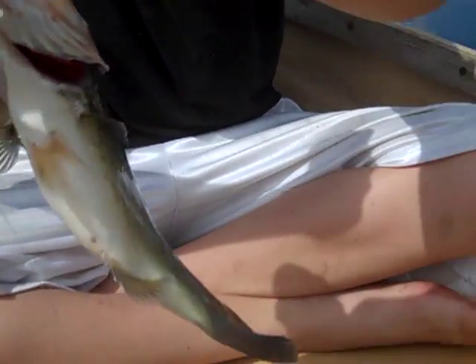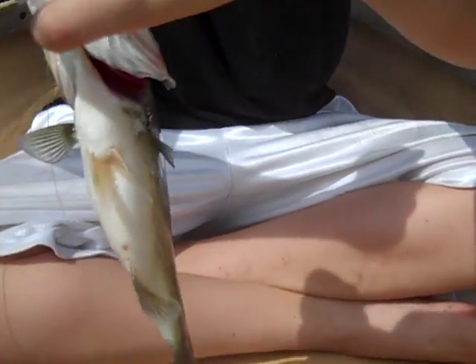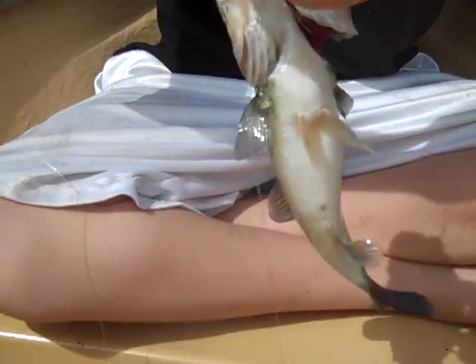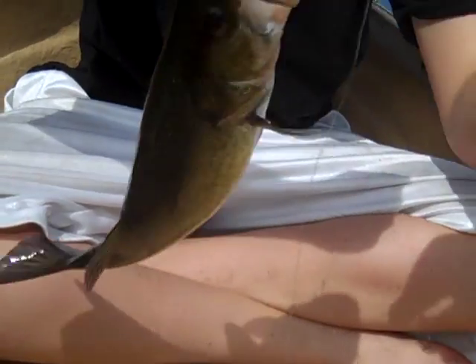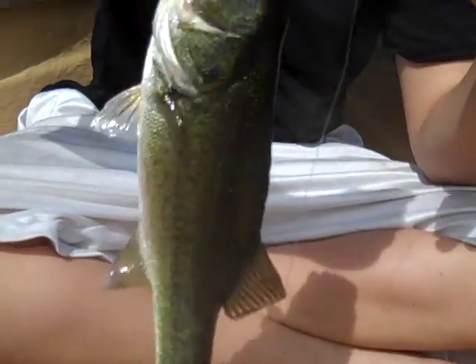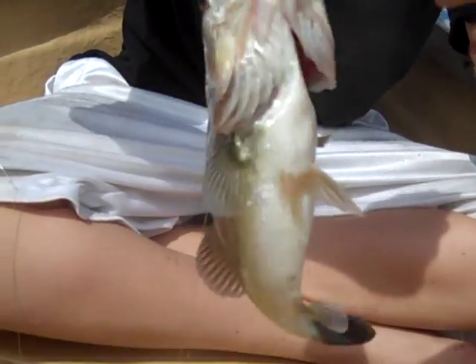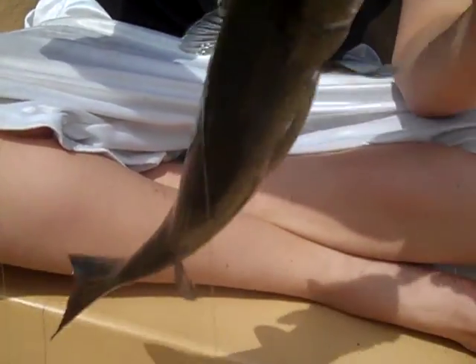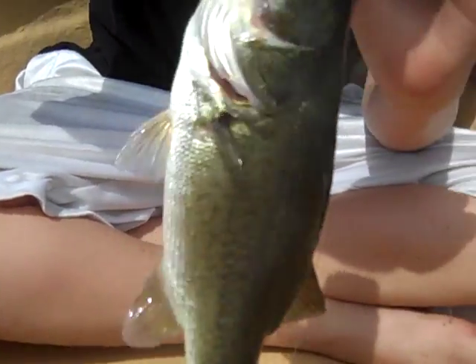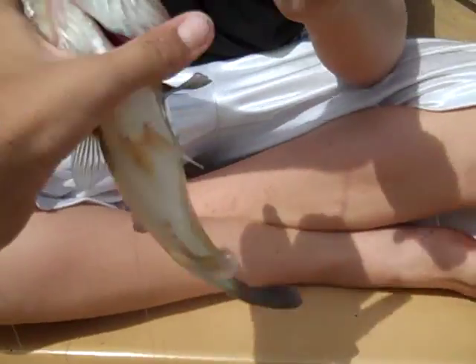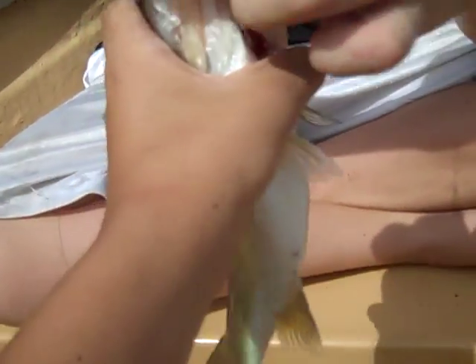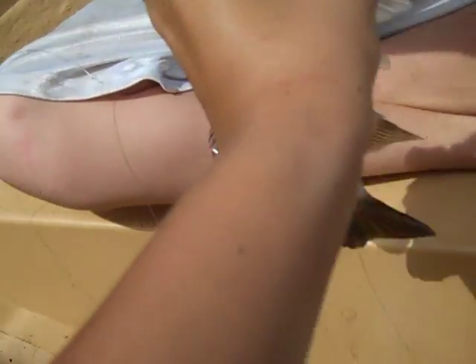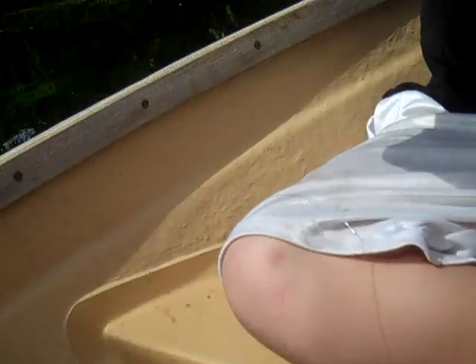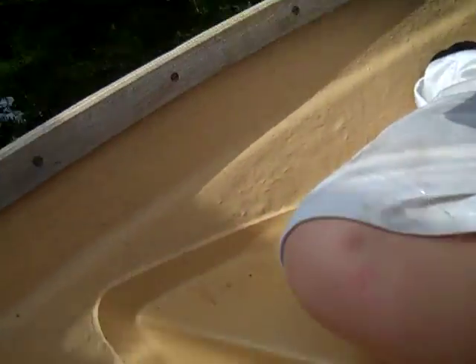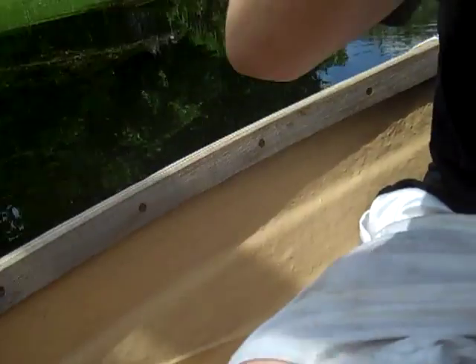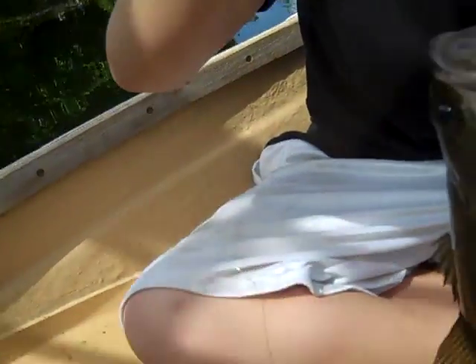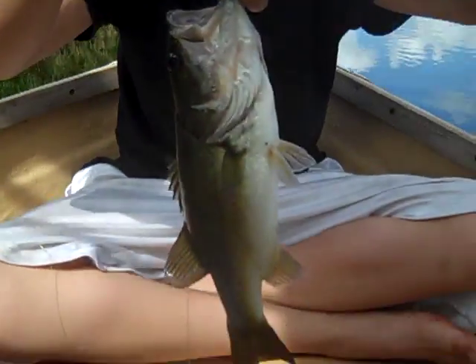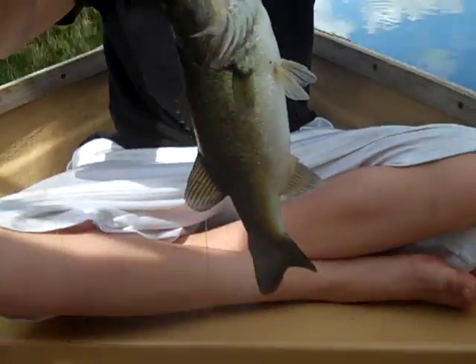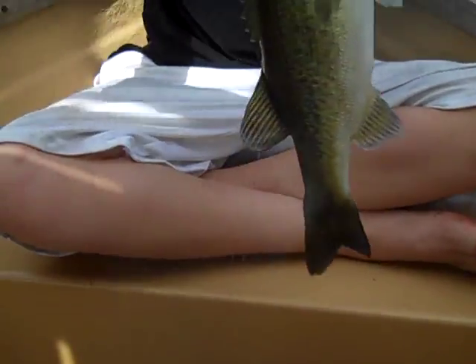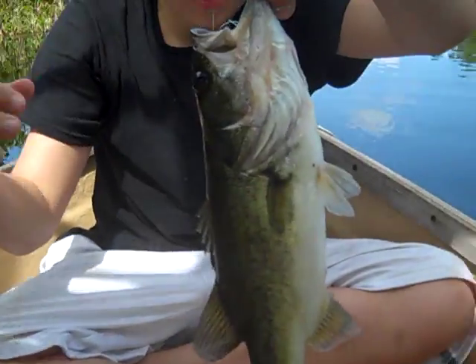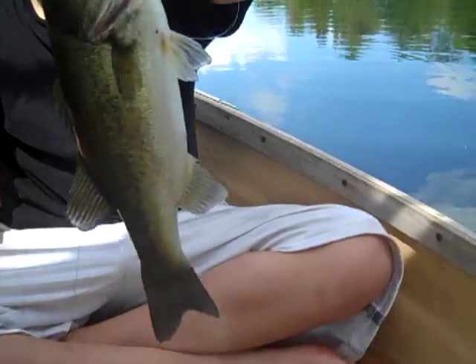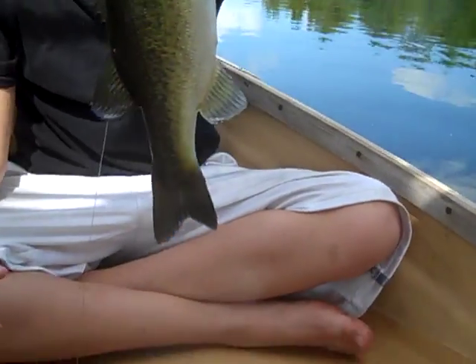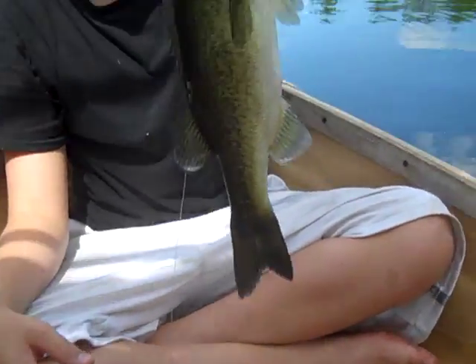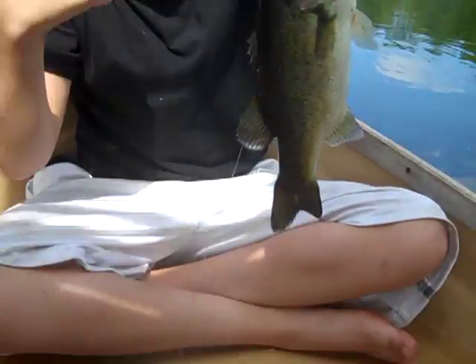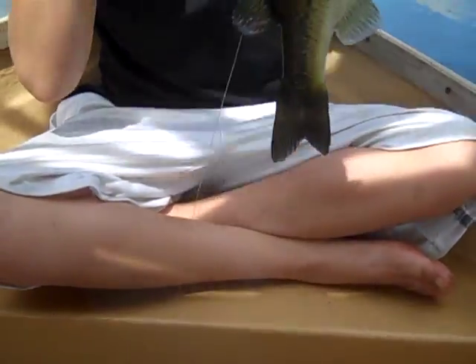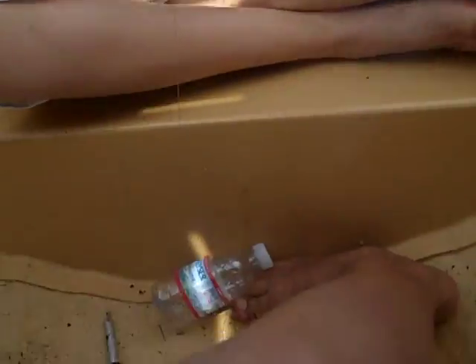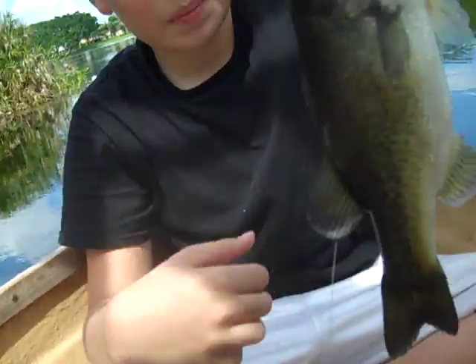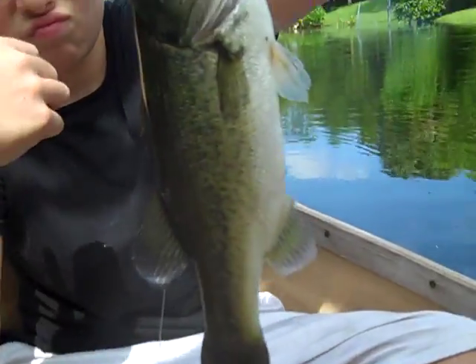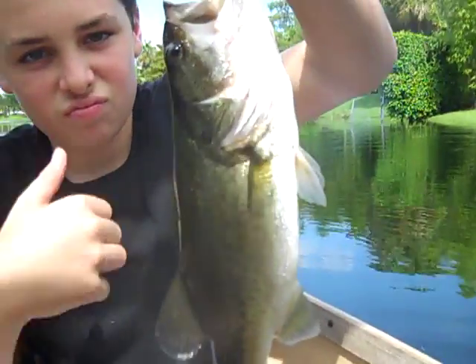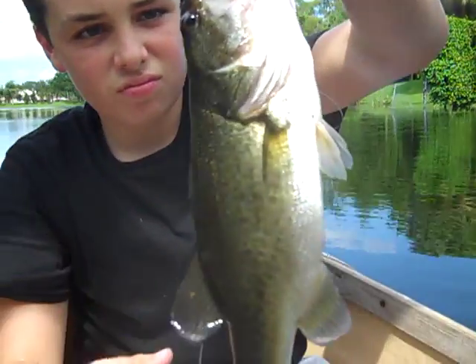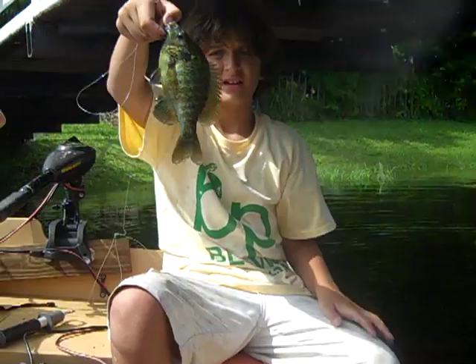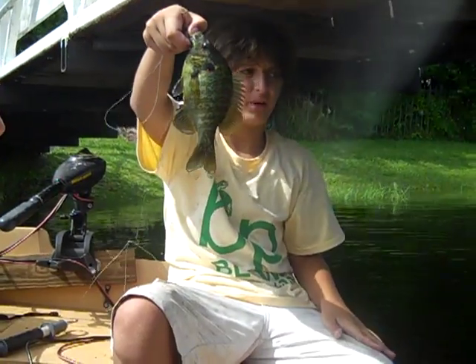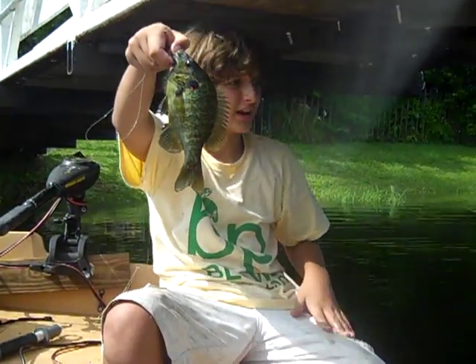Hold him in the lip, hold him in the lip. There you go, that's better. I'm in the shade and you're in the sun. That's a nice spotted bass. We'll be back with the measurements and the weight - that's a nice fish.